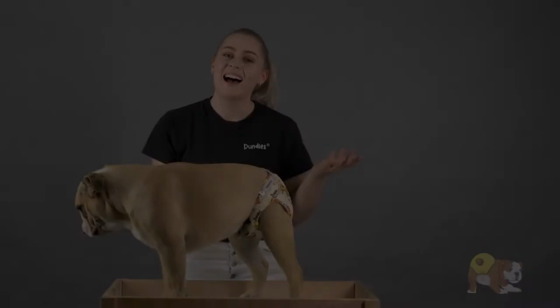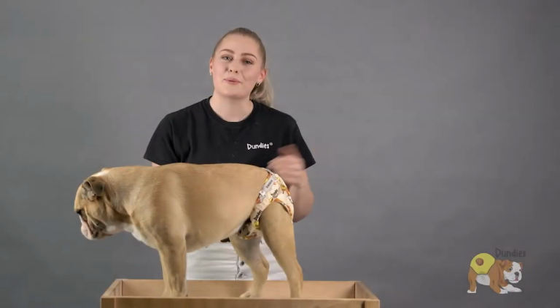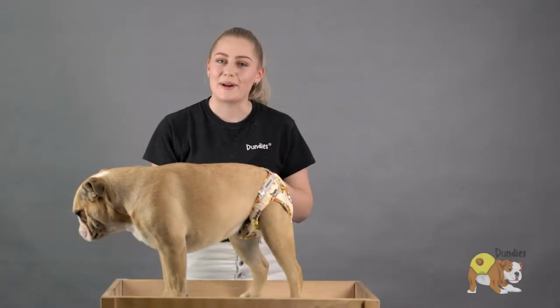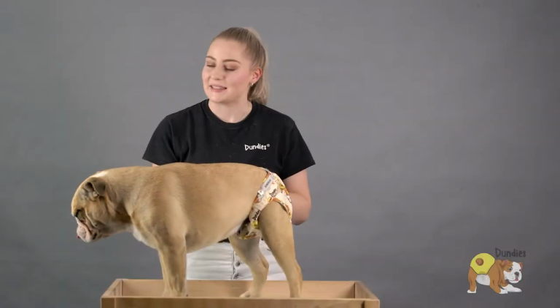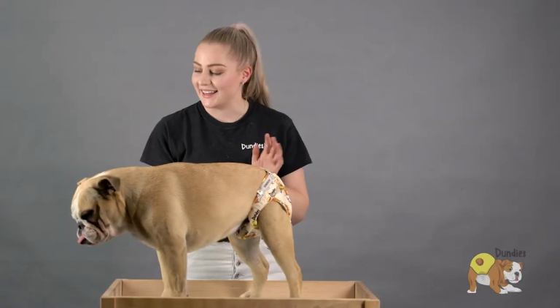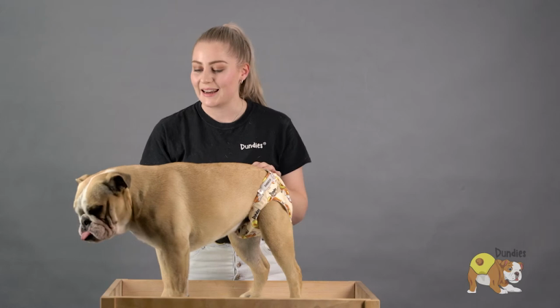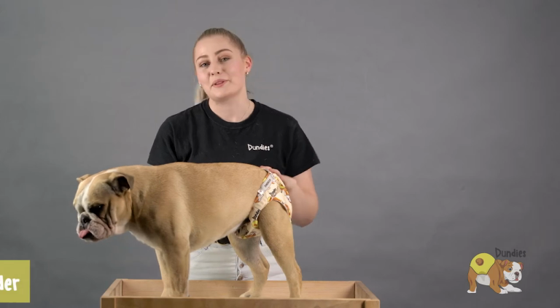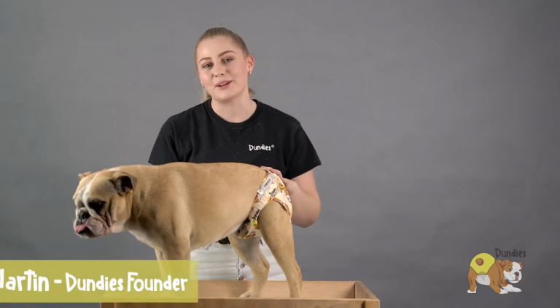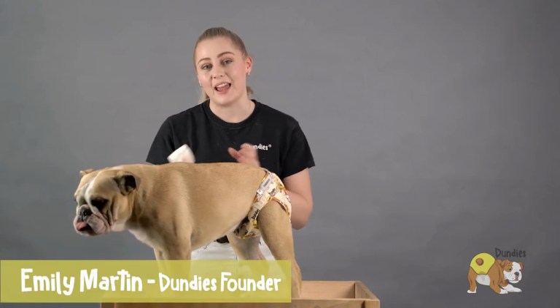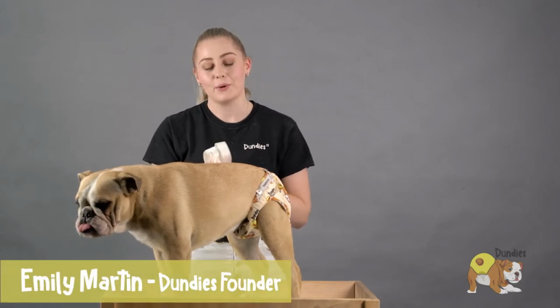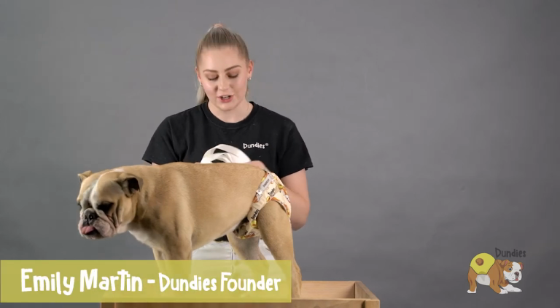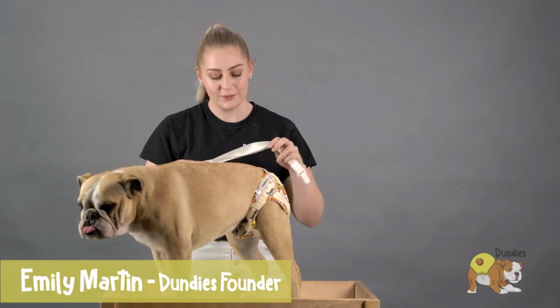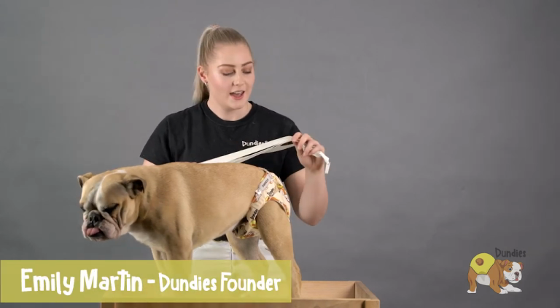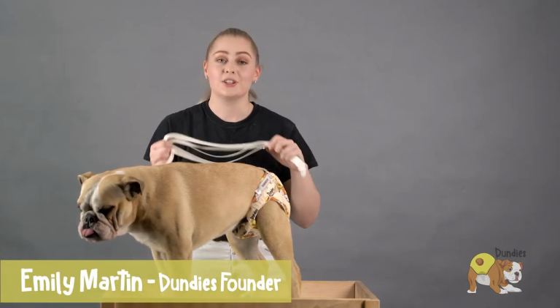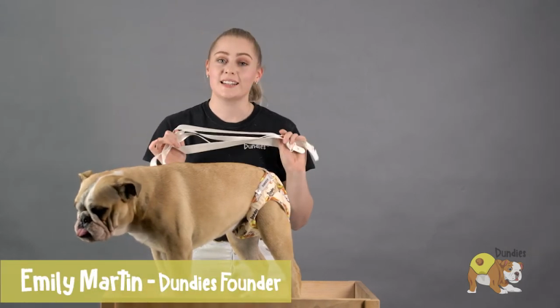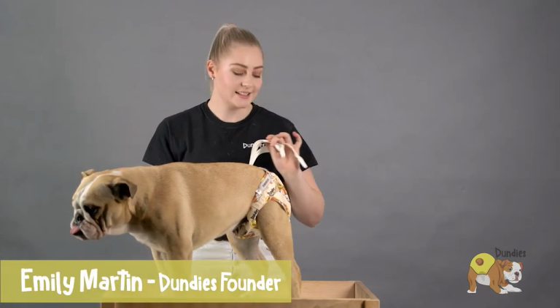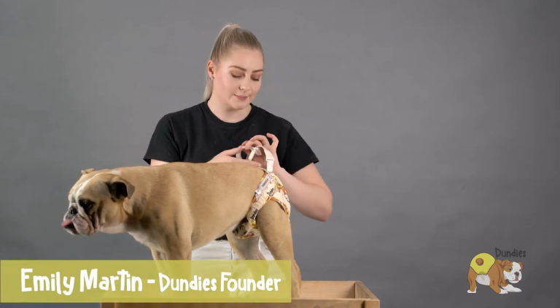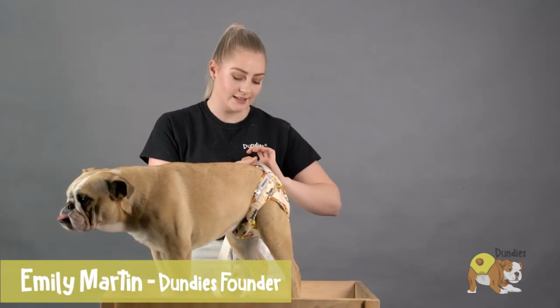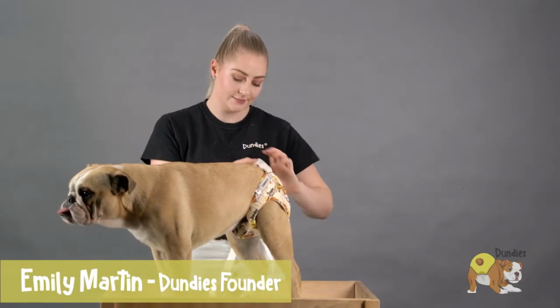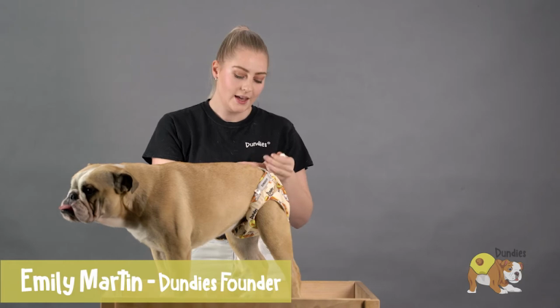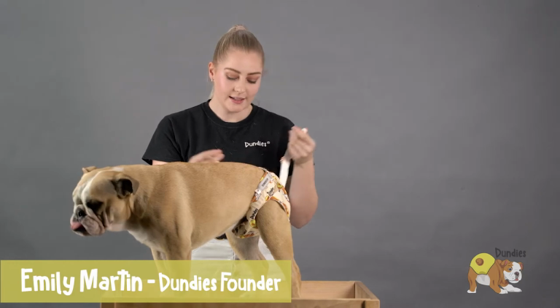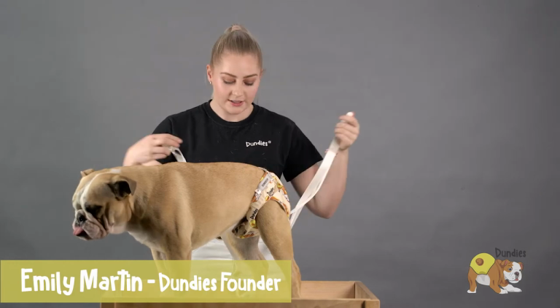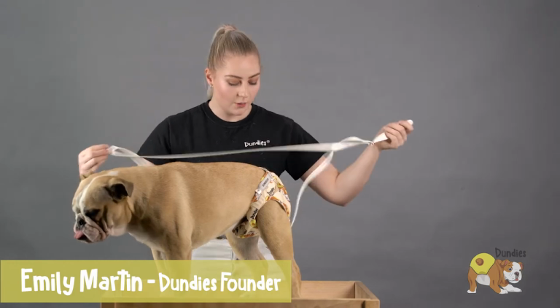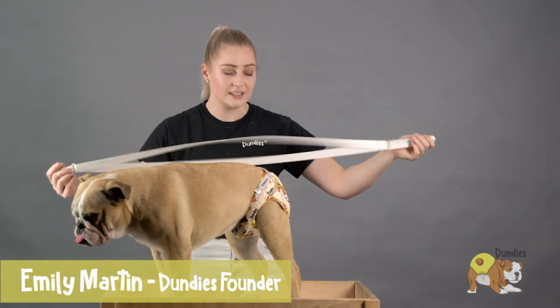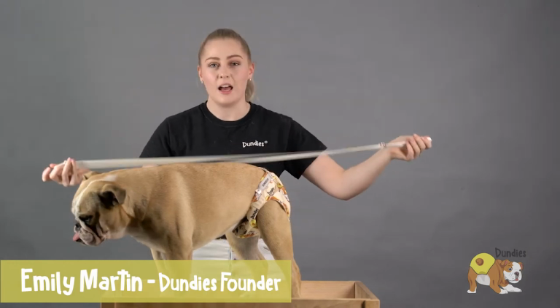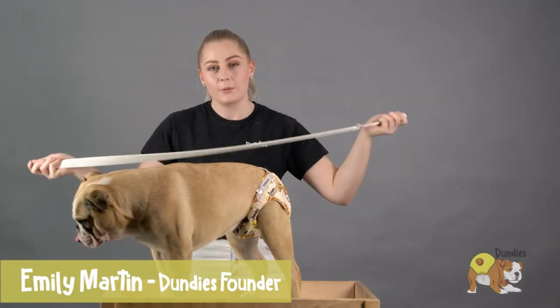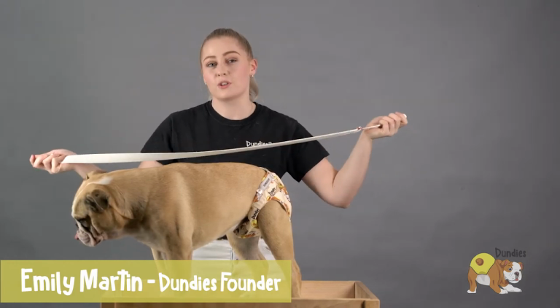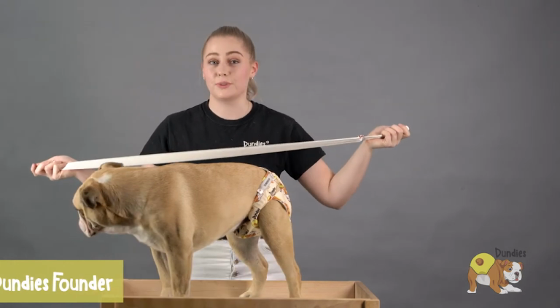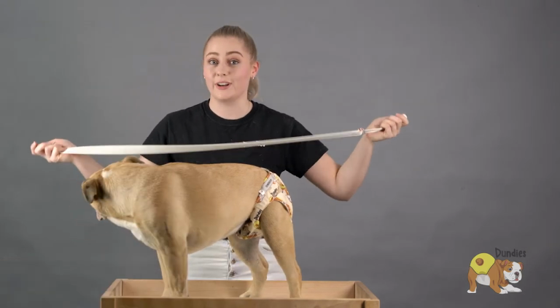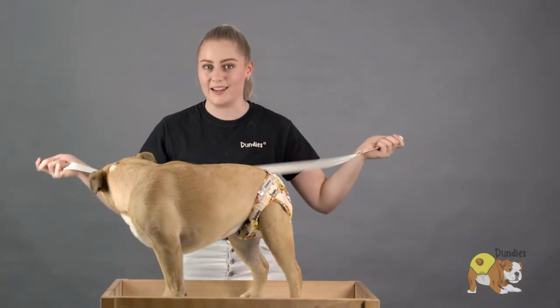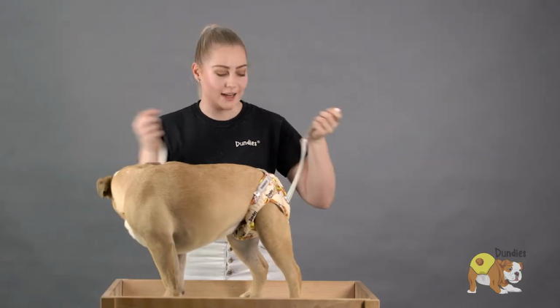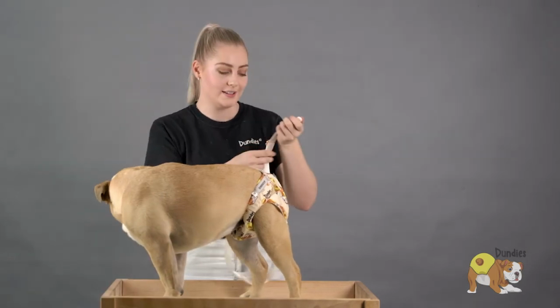Hi everyone, my name is Emily and today I'm here with Miss Sophie and we're going to show you how to use Dundee's suspenders. These can be used to help hold a nappy up when your dog is really good at being an escape artist.